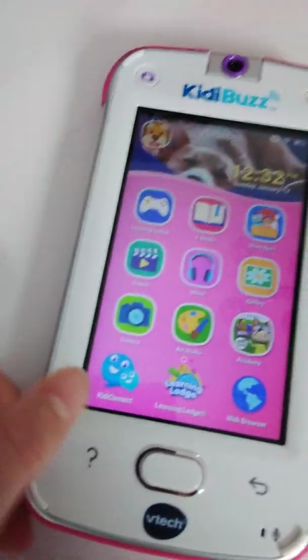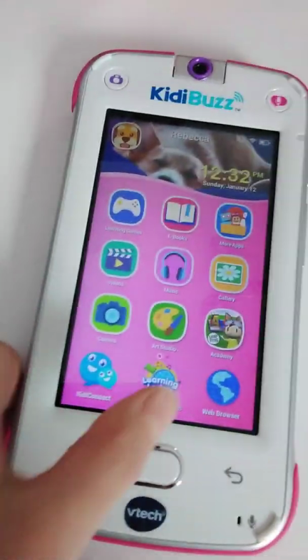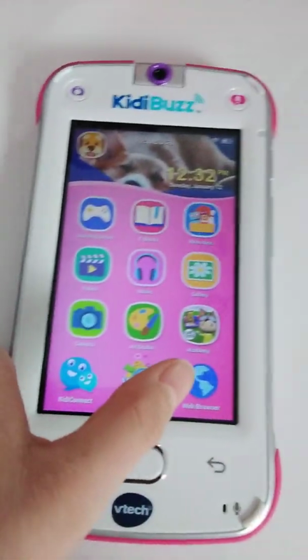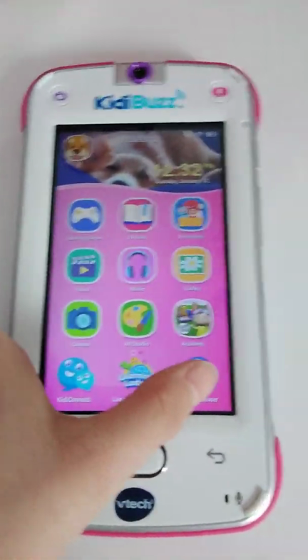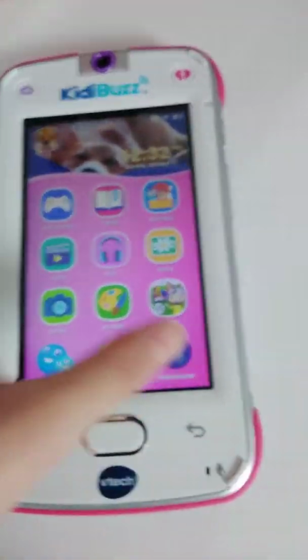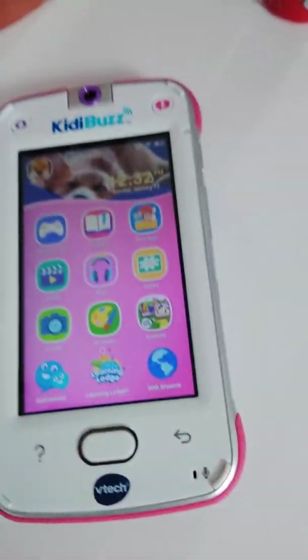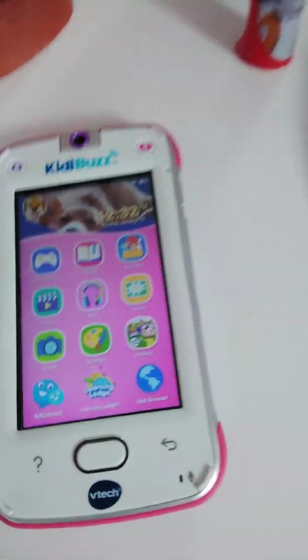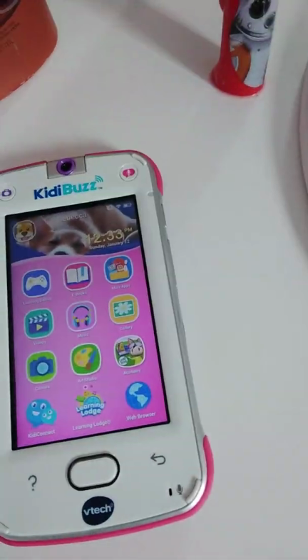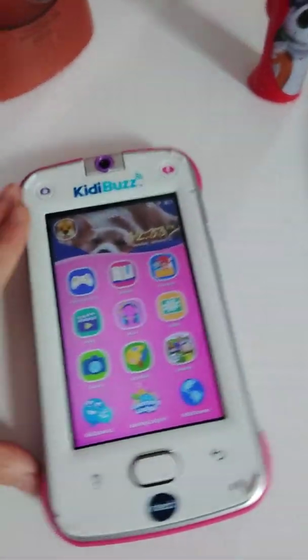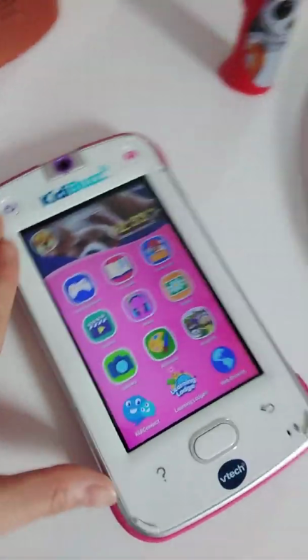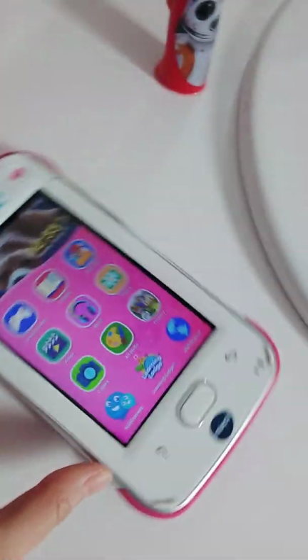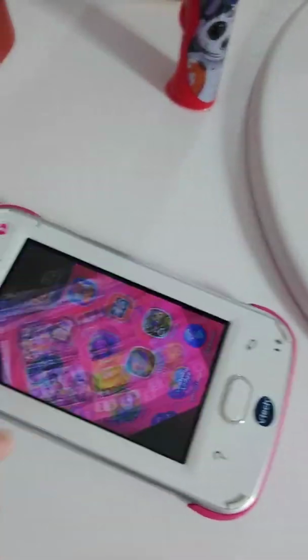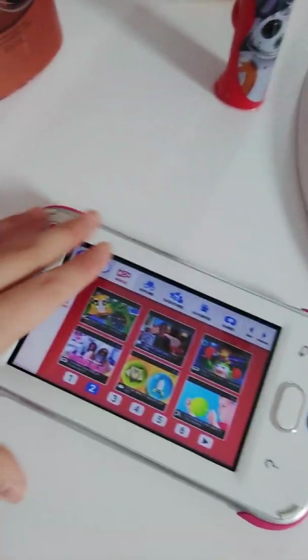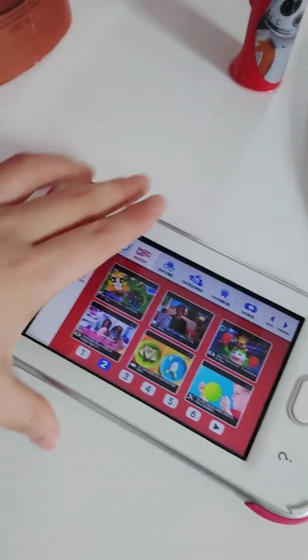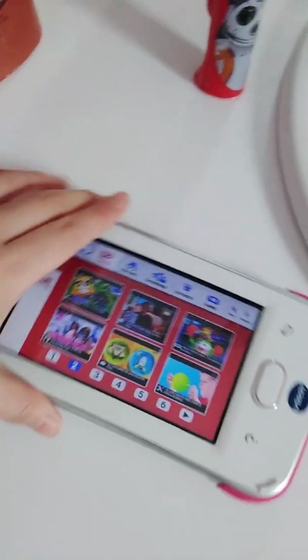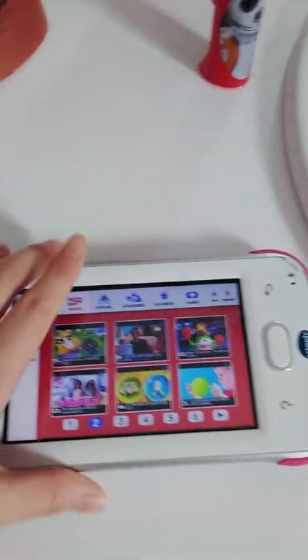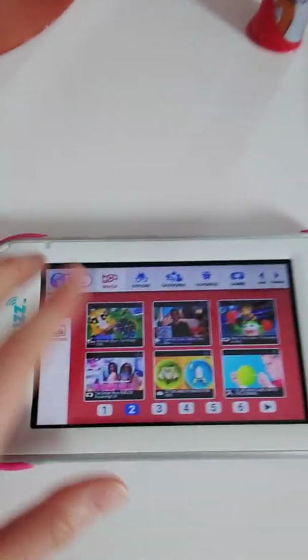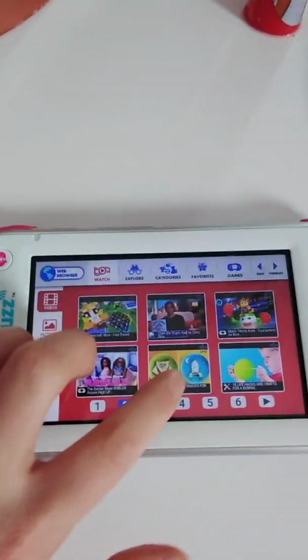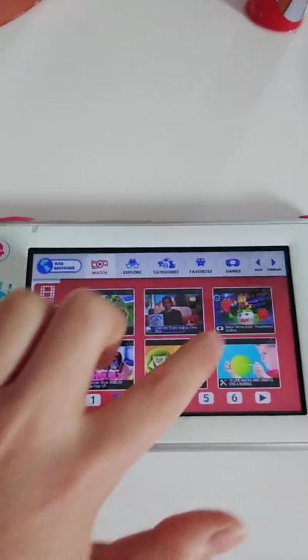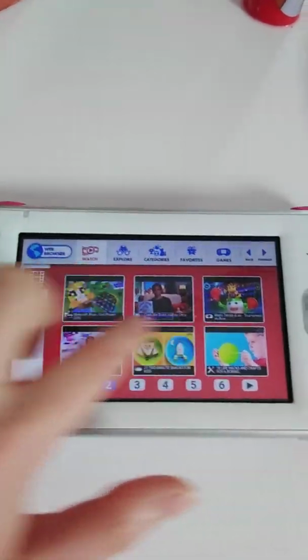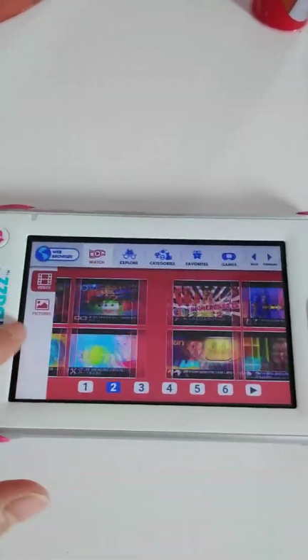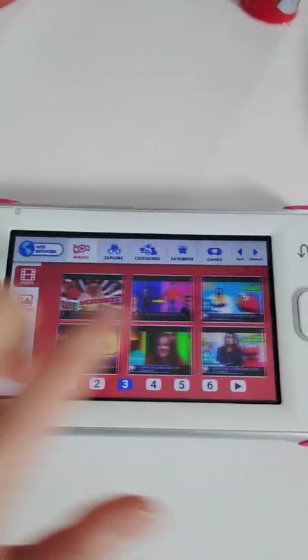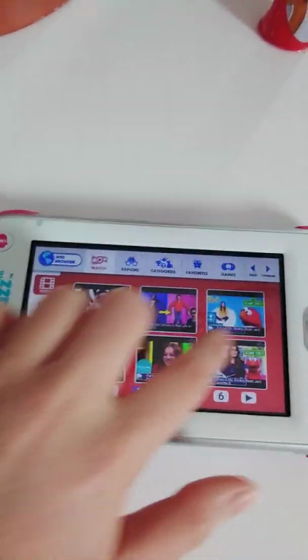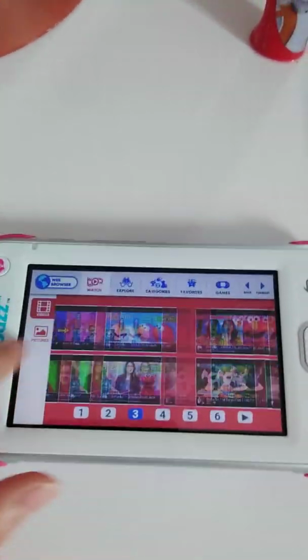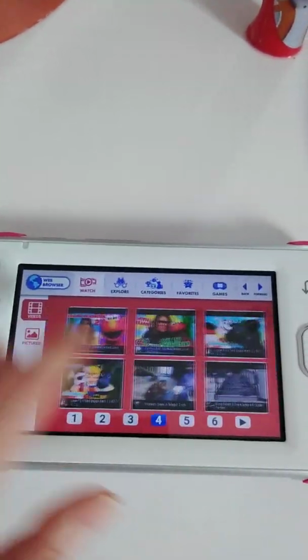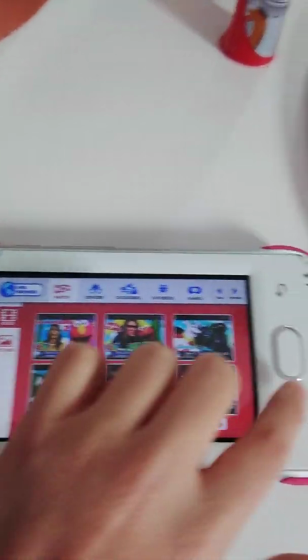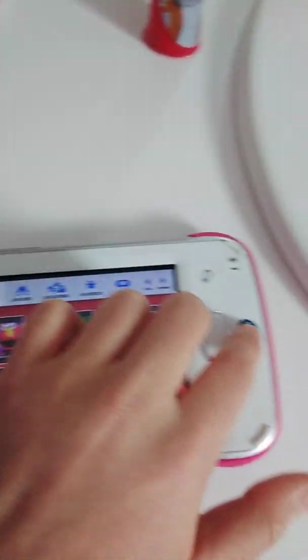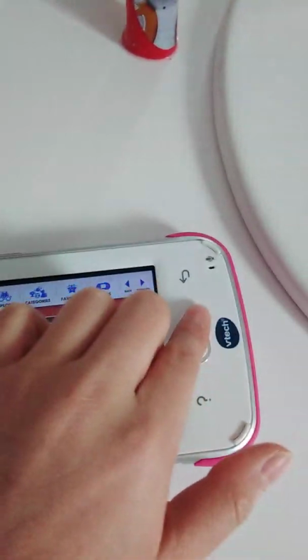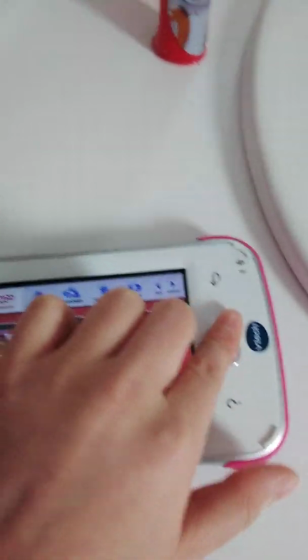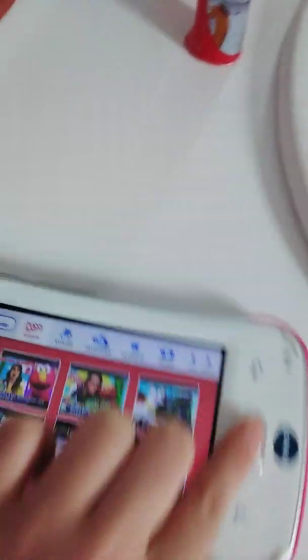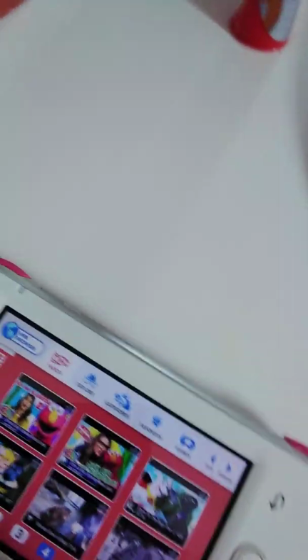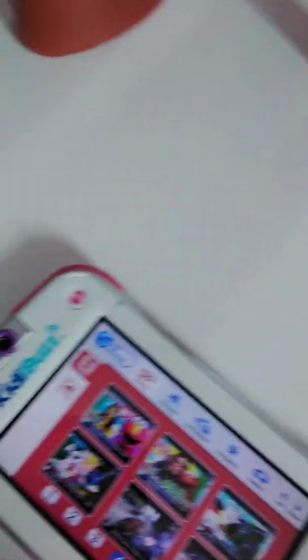There's a web browser, but it's not like your average web browser. It is made for kids so they can watch kid-appropriate videos and they're not watching inappropriate content.